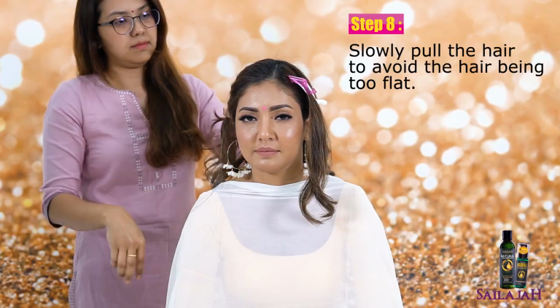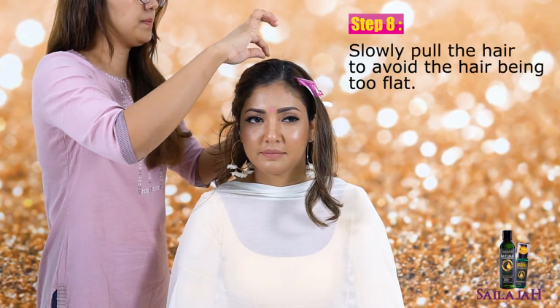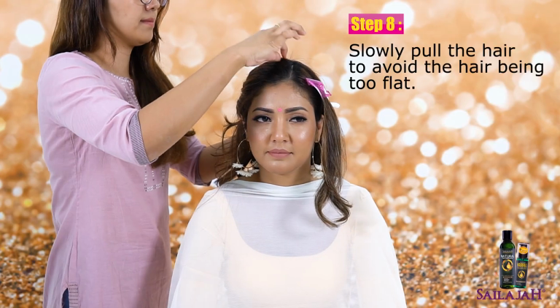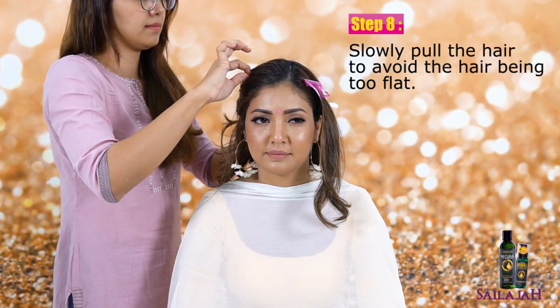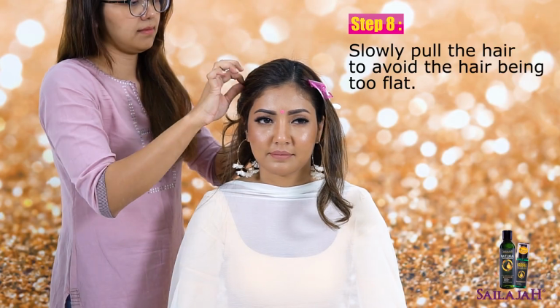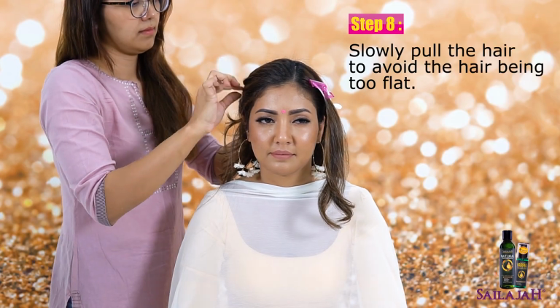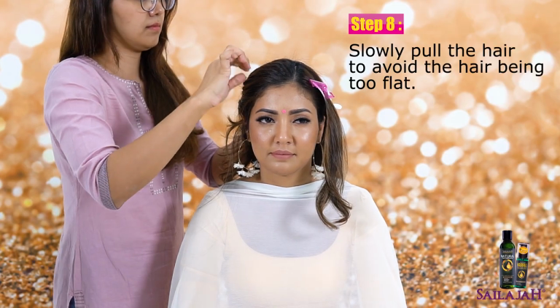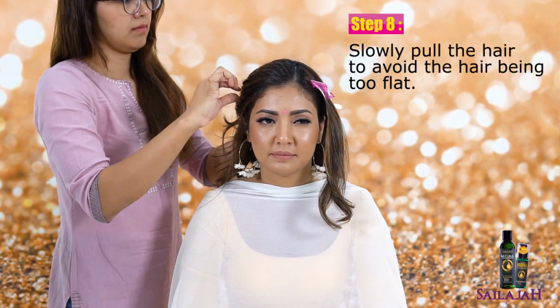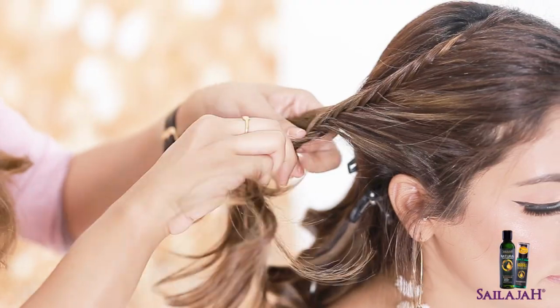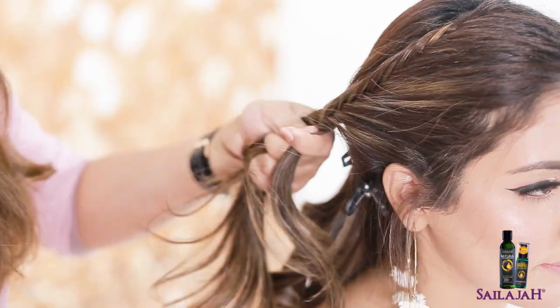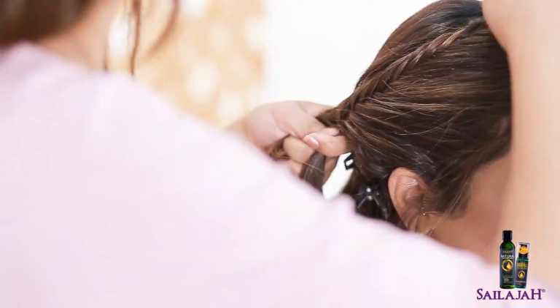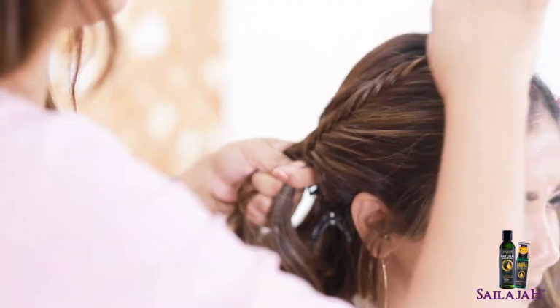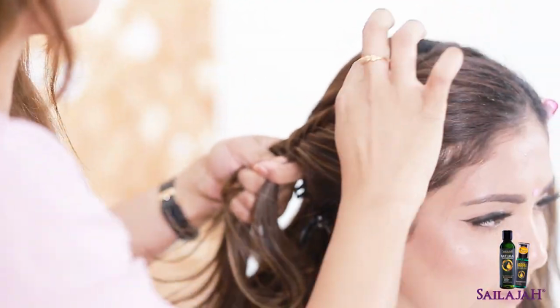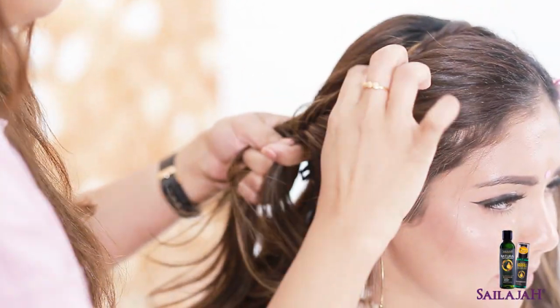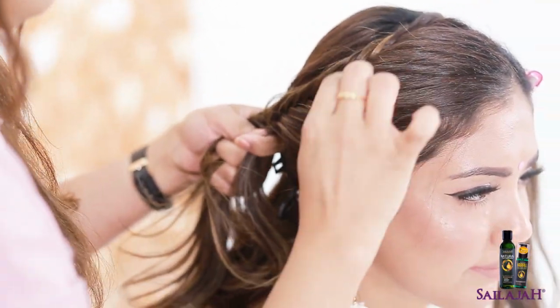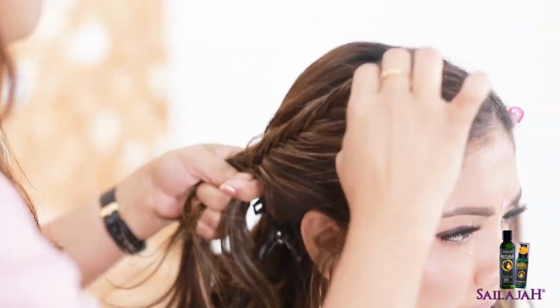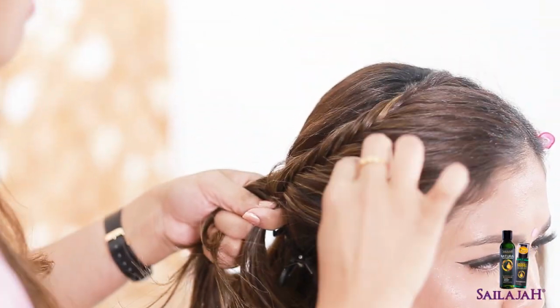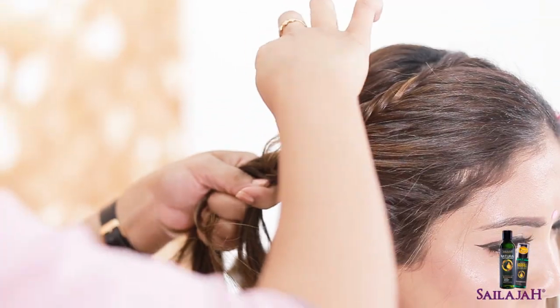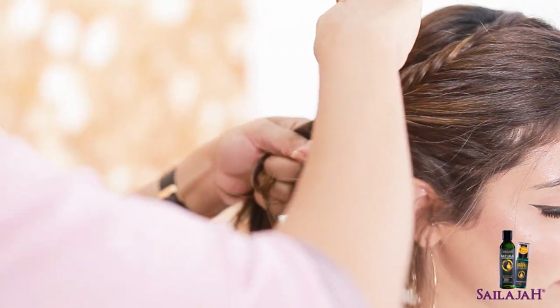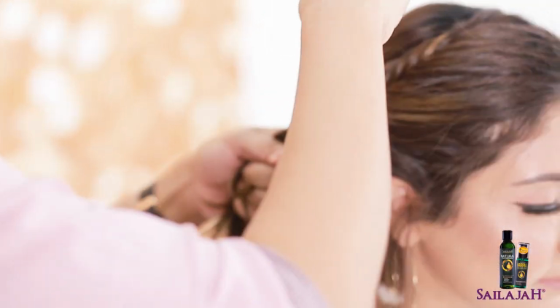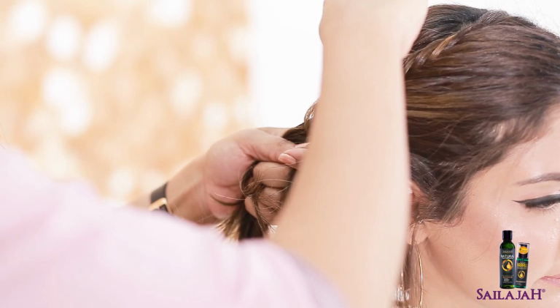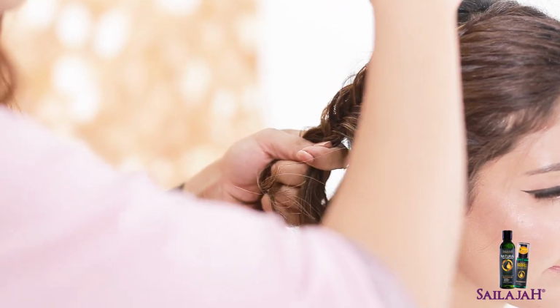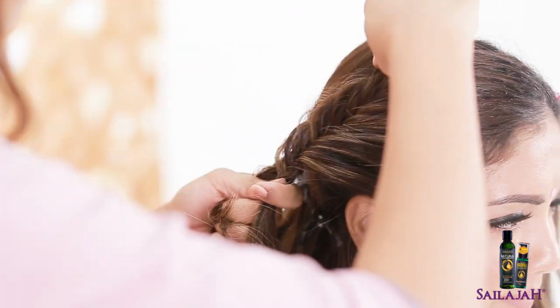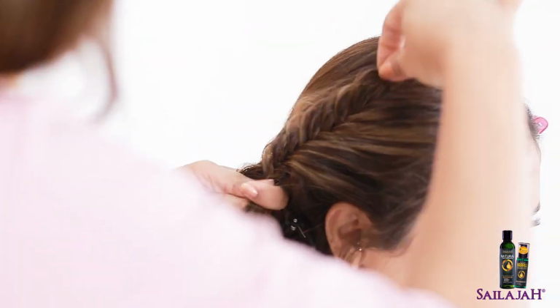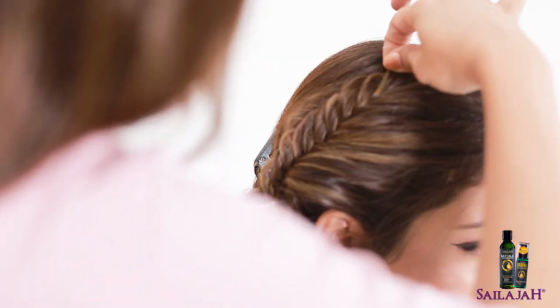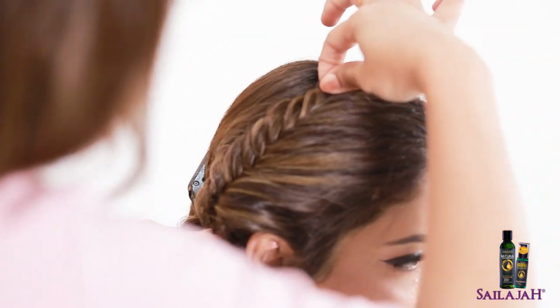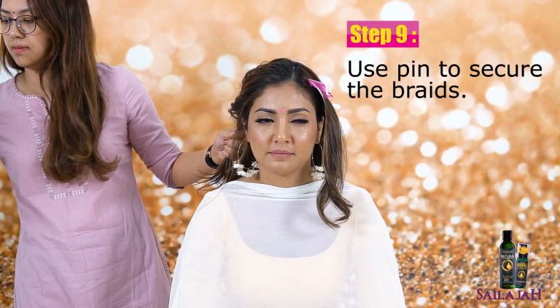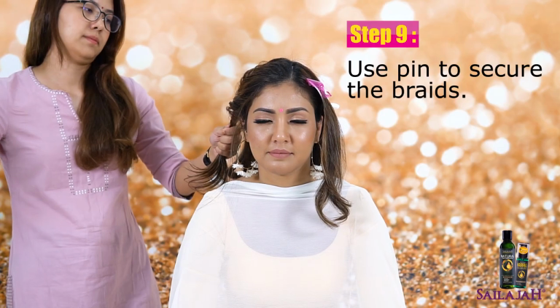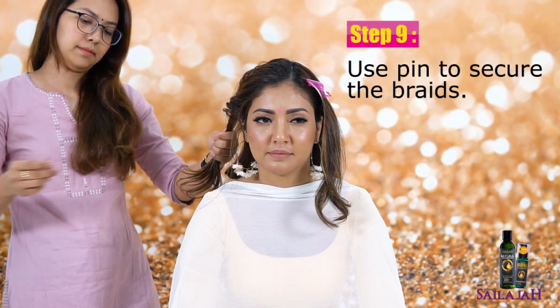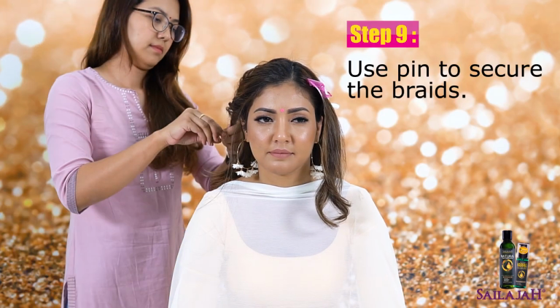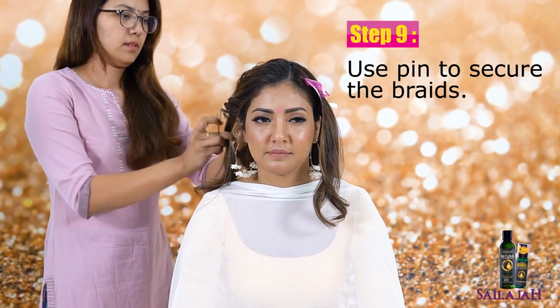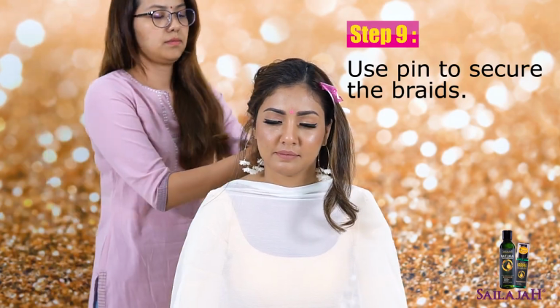Slowly pull the hair to avoid the hair being too flat. Use a spin pin to secure the braids.